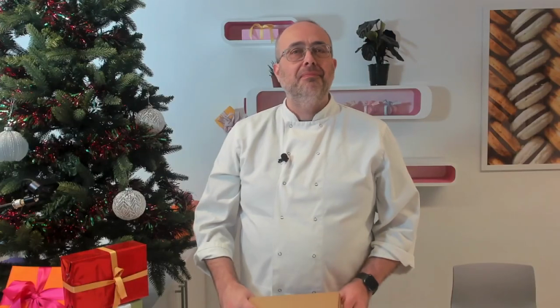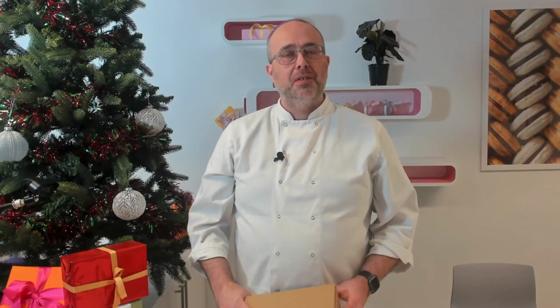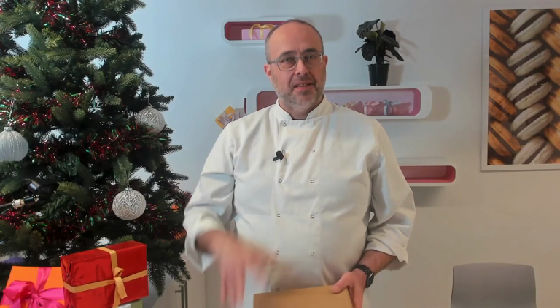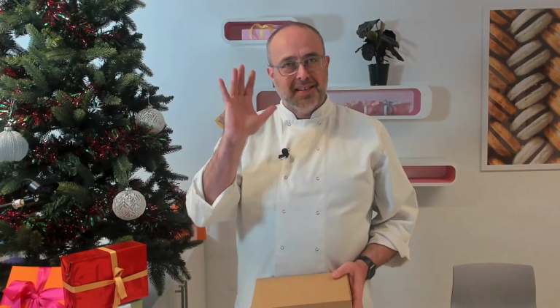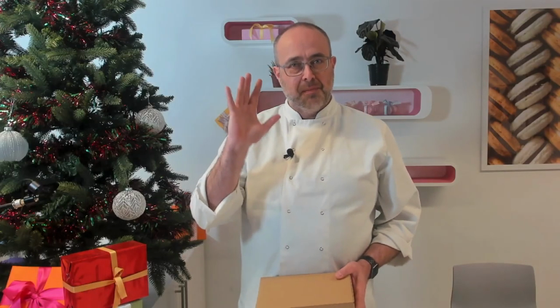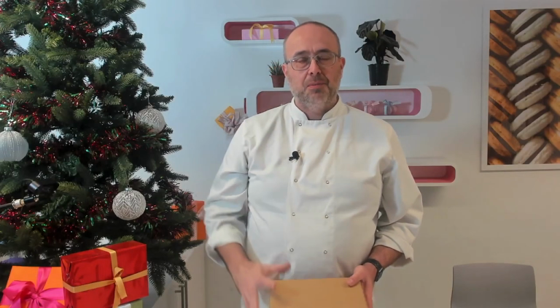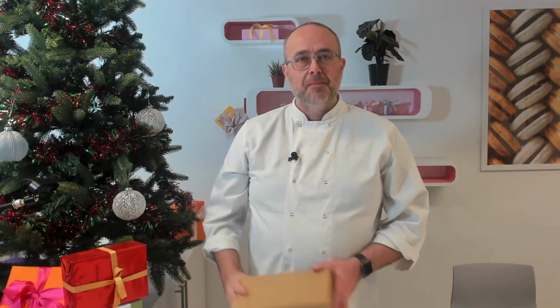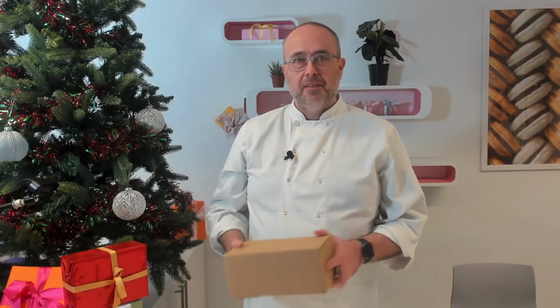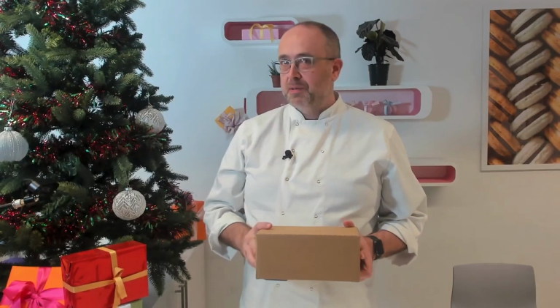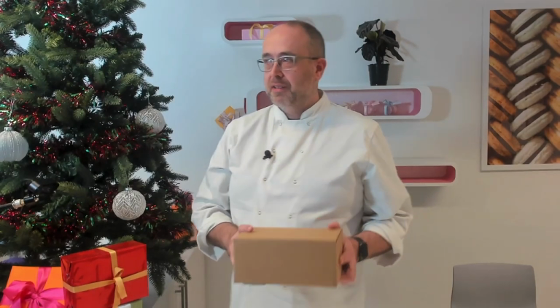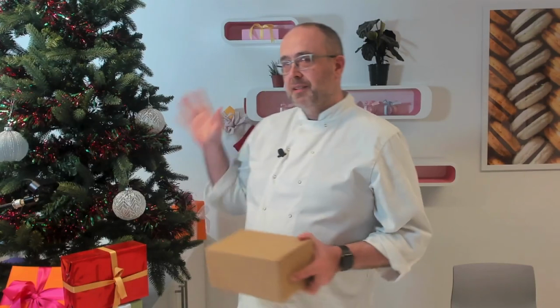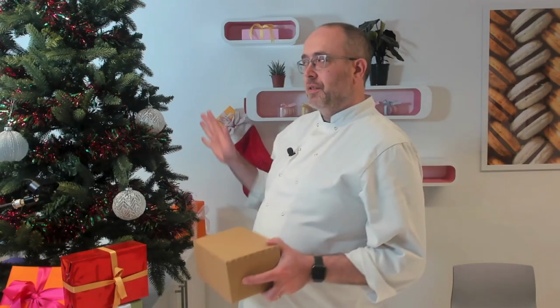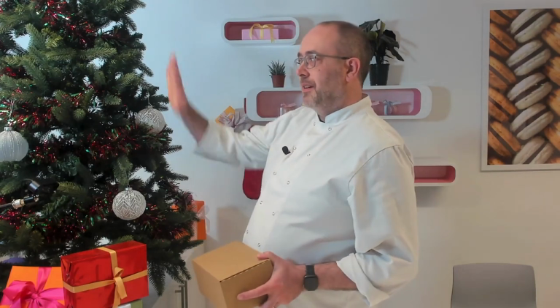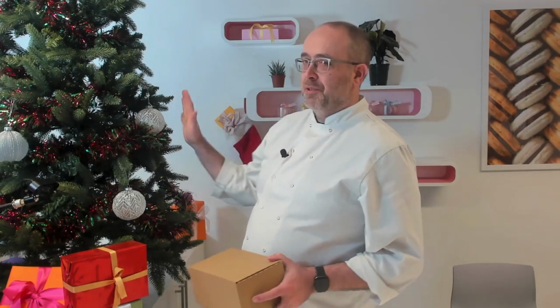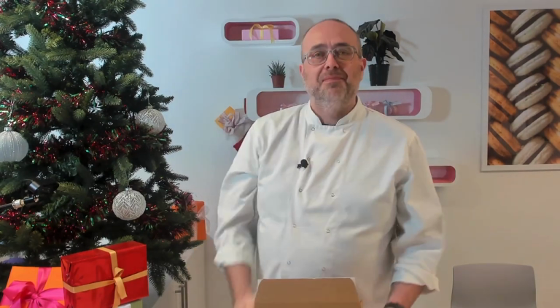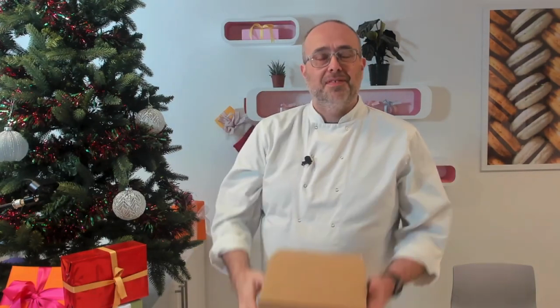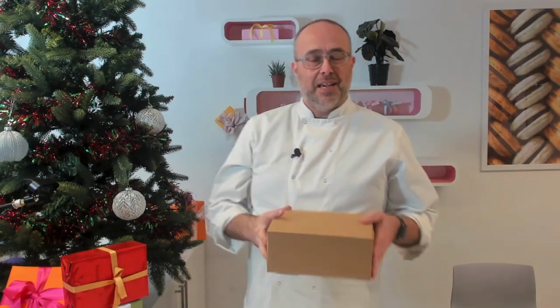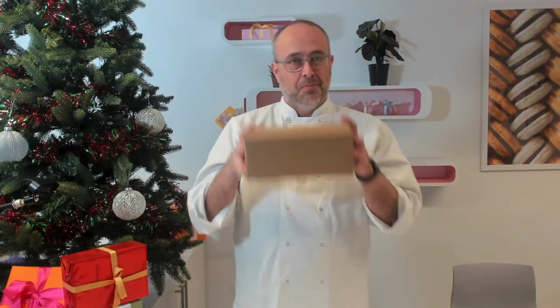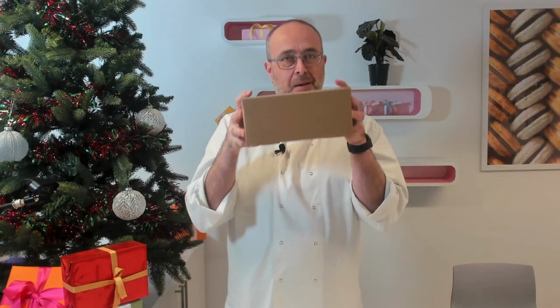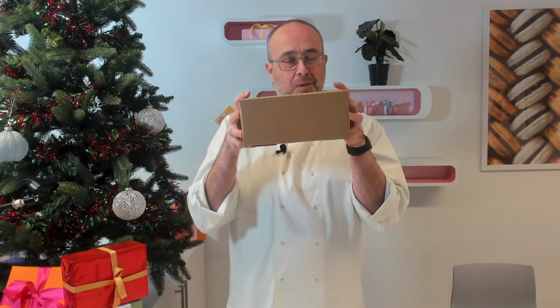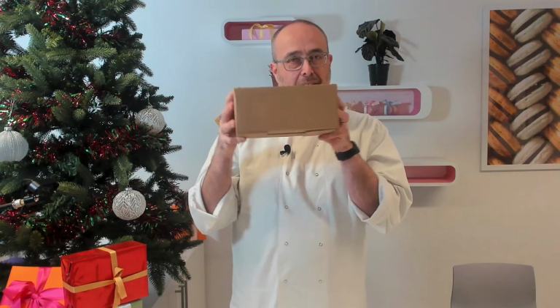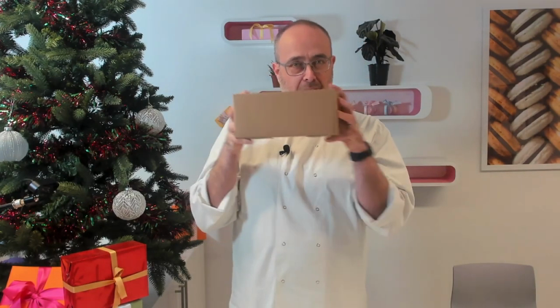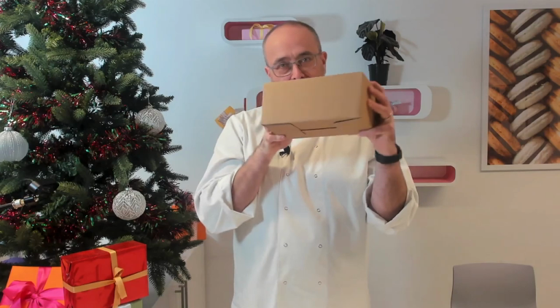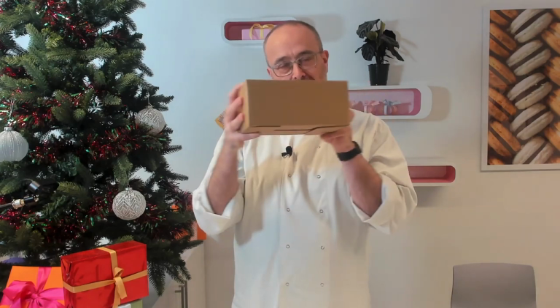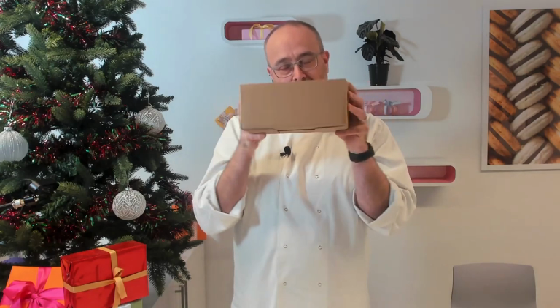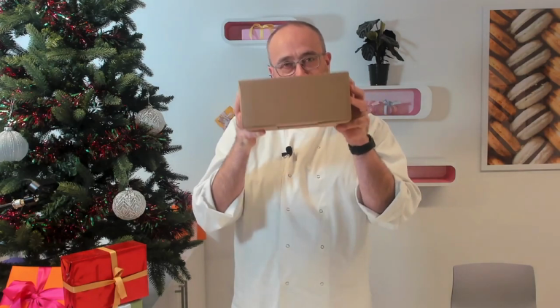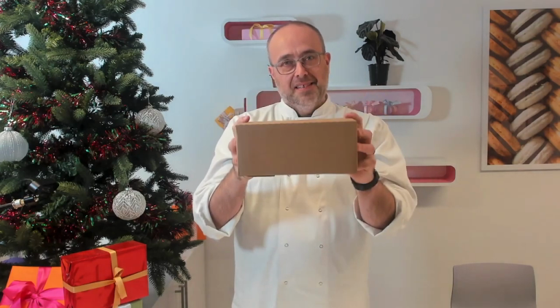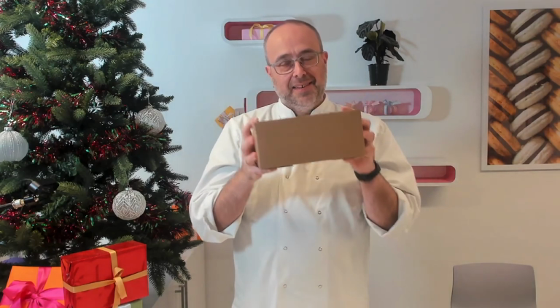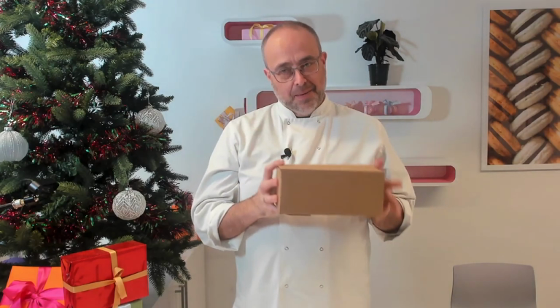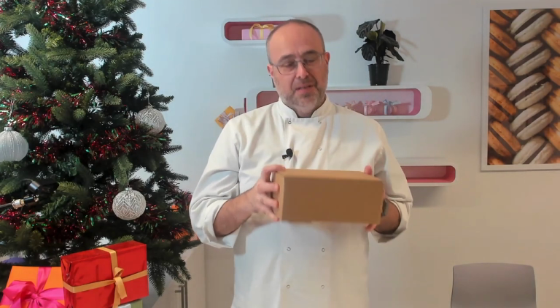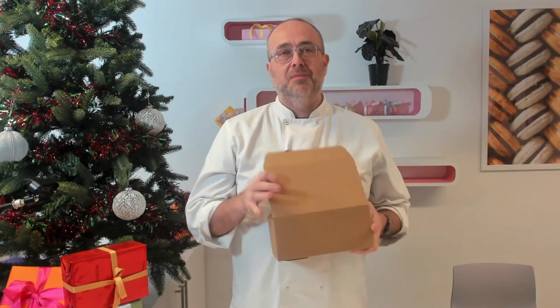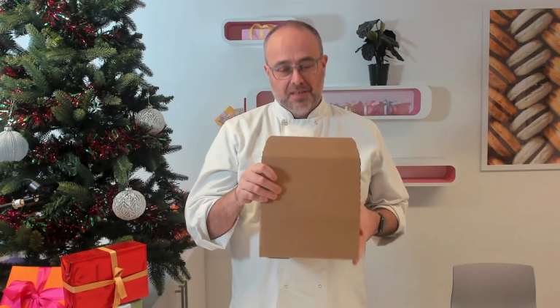Merry Christmas, it's Tim from Macarons Mall. I've had a special delivery under my tree — do you like my Christmas tree? So this is how your macarons will arrive, in a nice box. Safely delivered, time delivery slots, that sort of stuff.